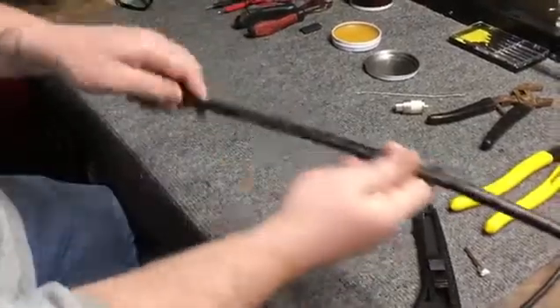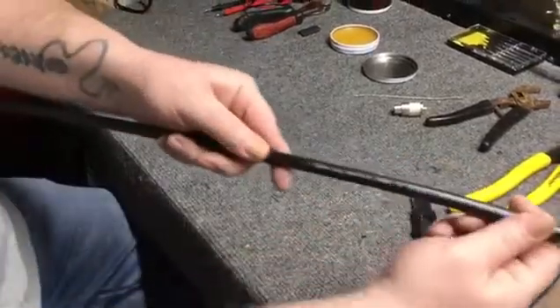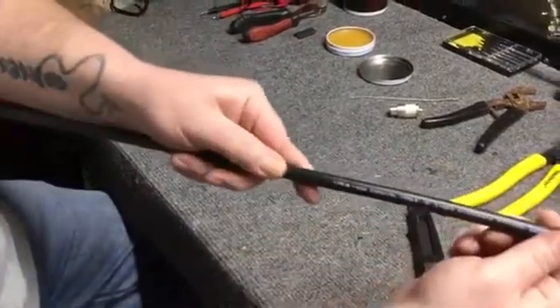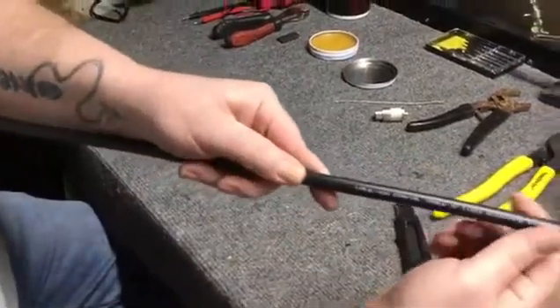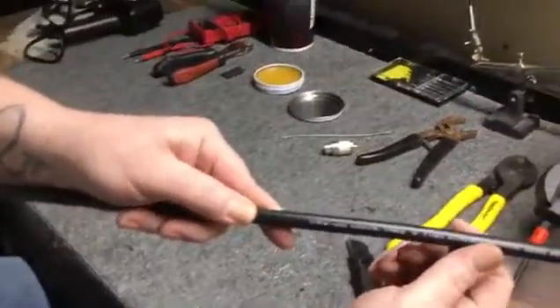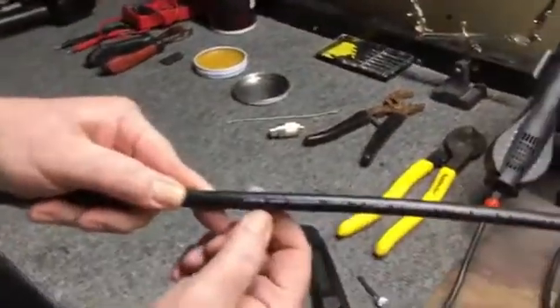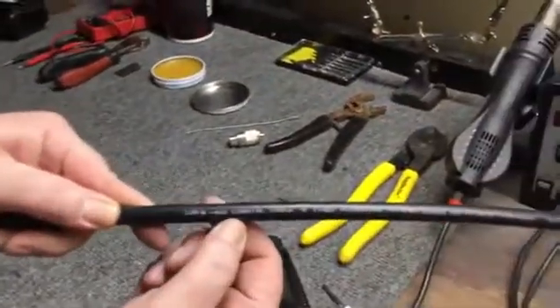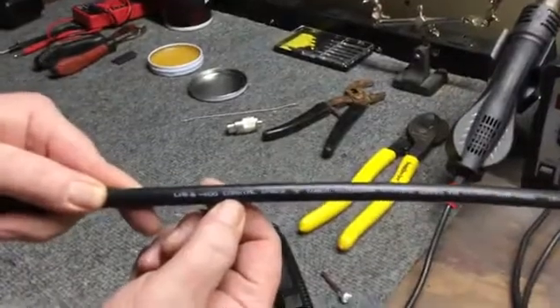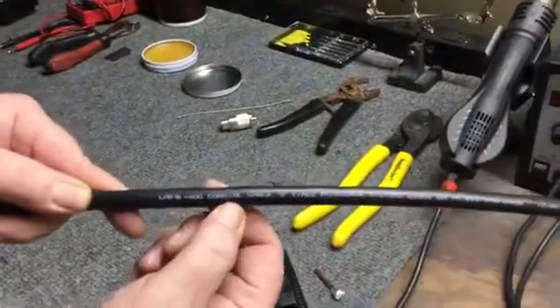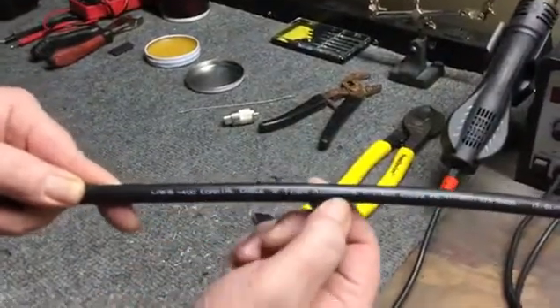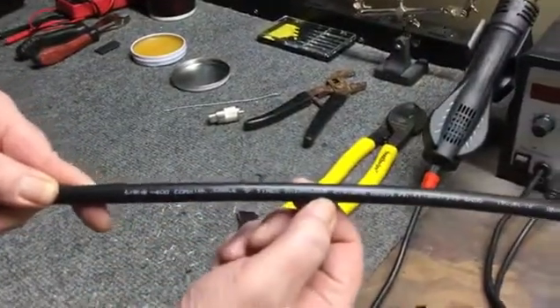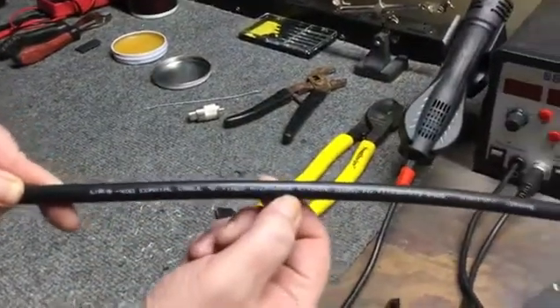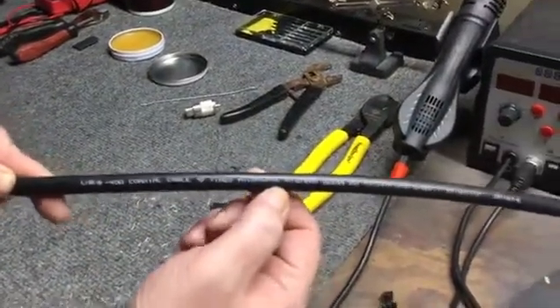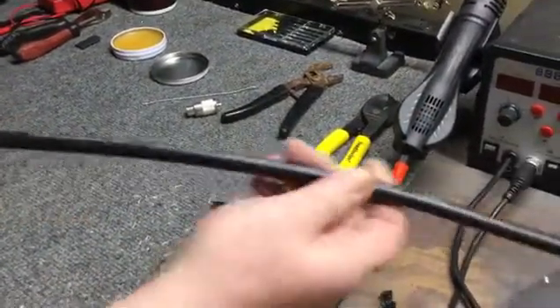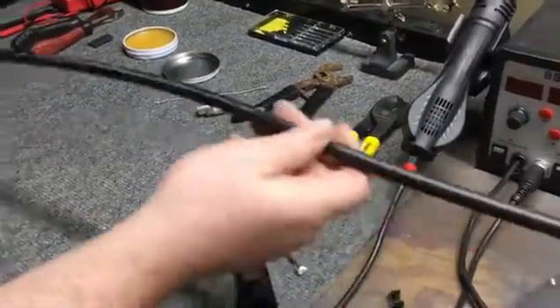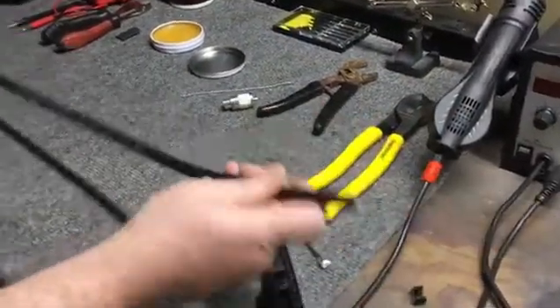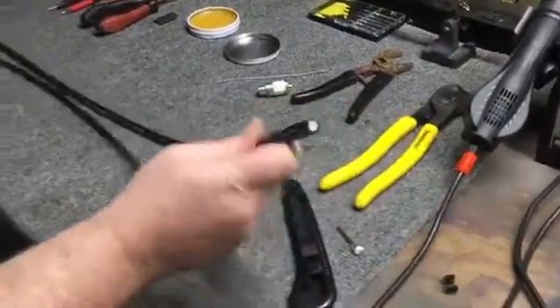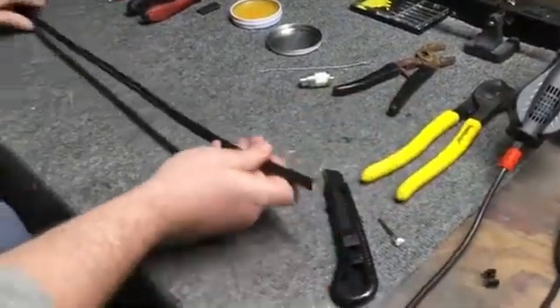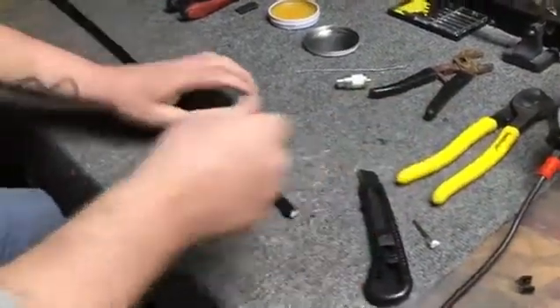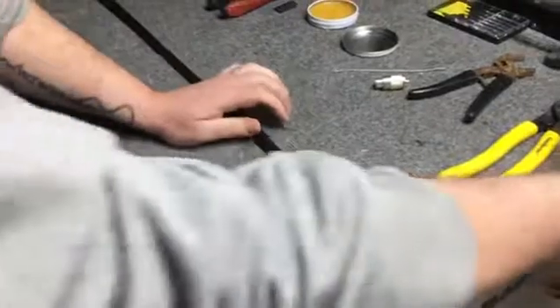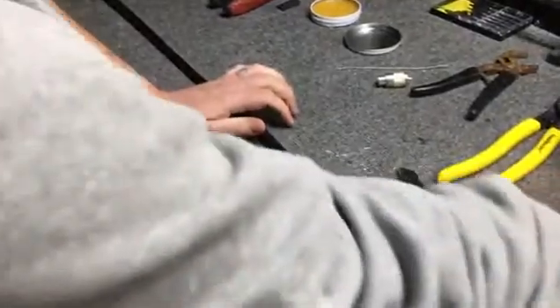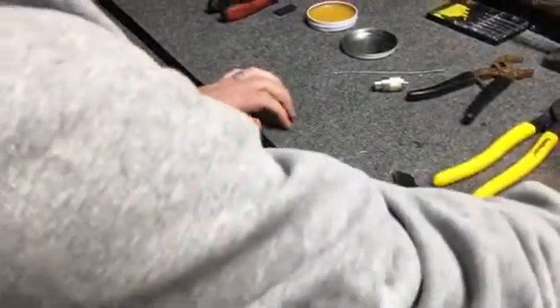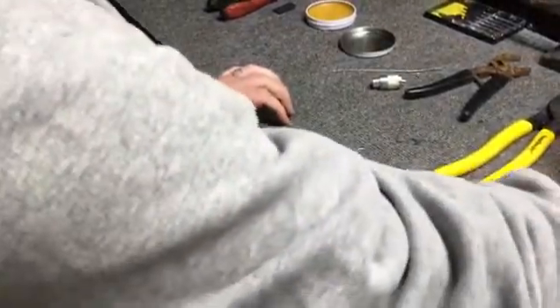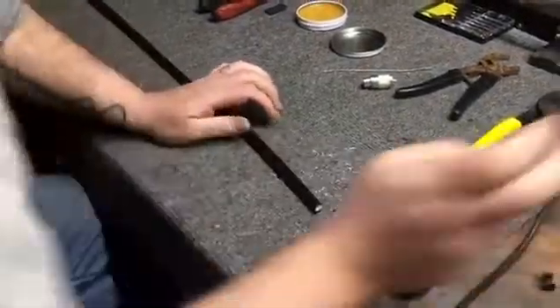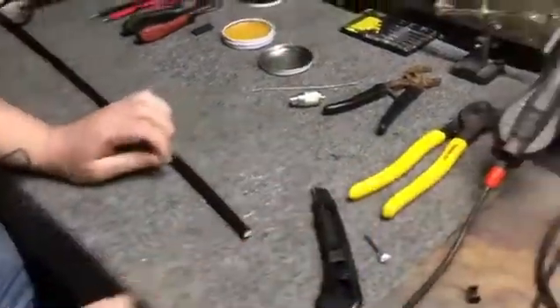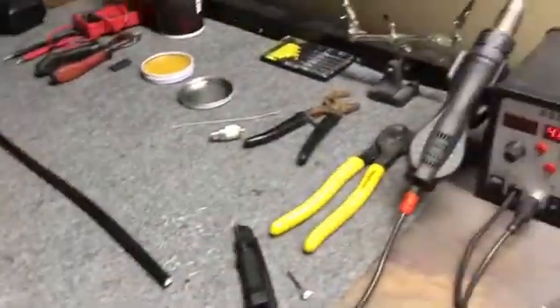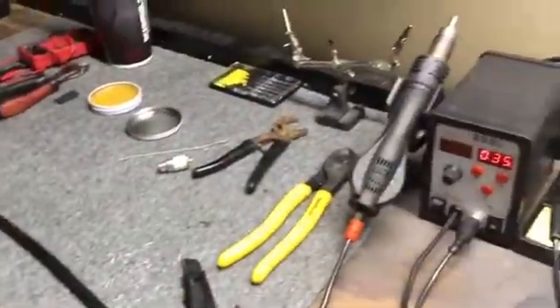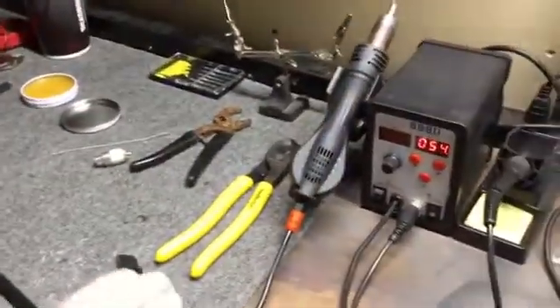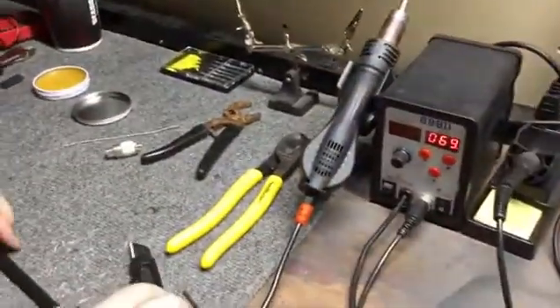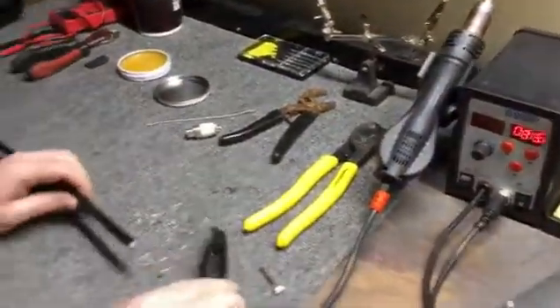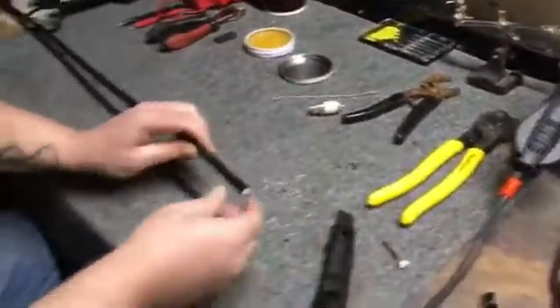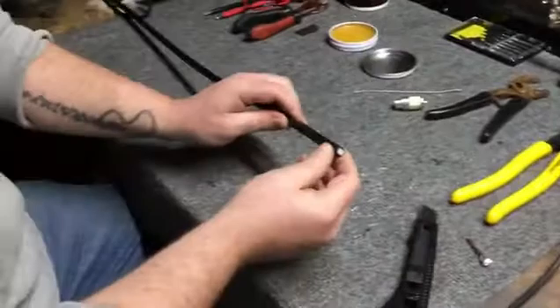LMR 400 times microwave coax. First thing we're going to do is turn on the soldering iron and let that warm up while we're working with the coax here.